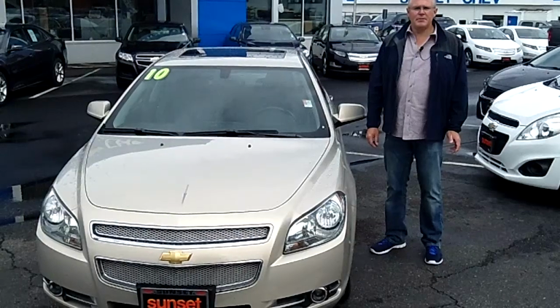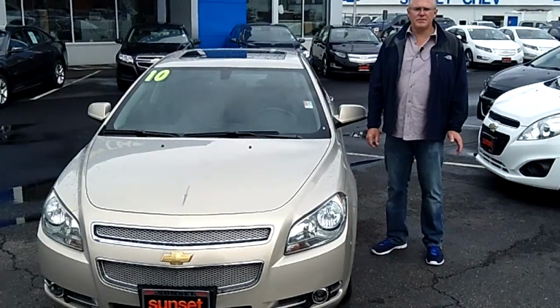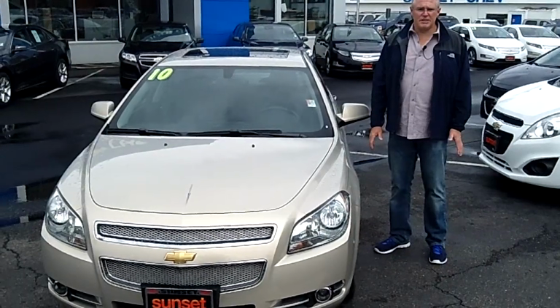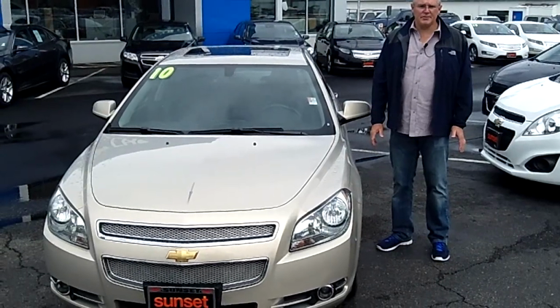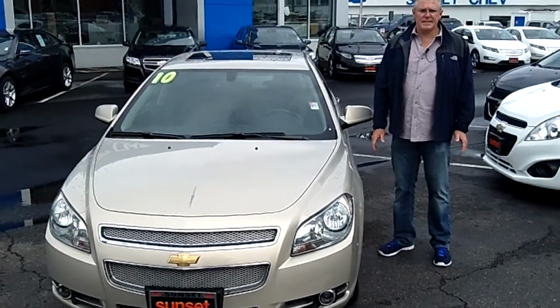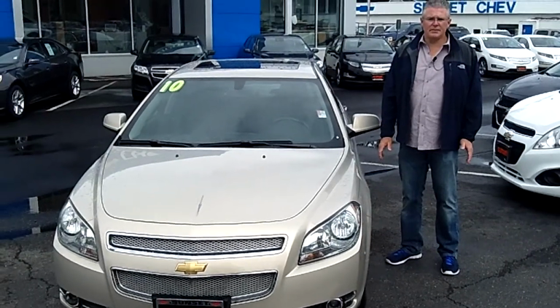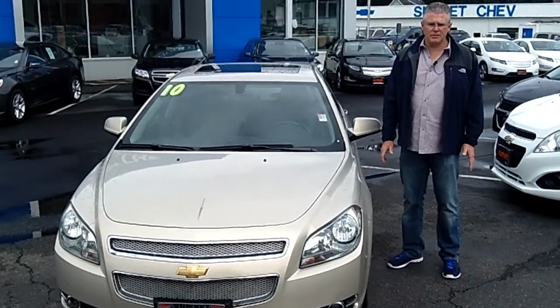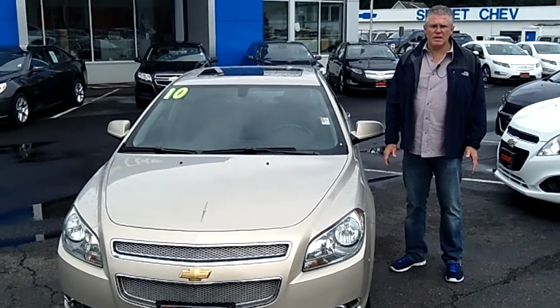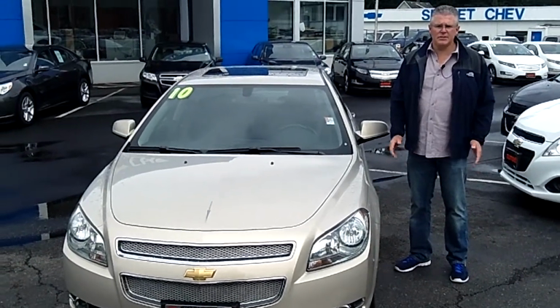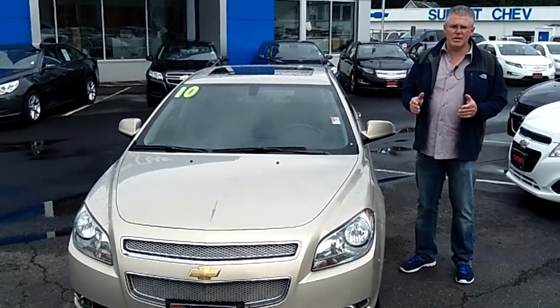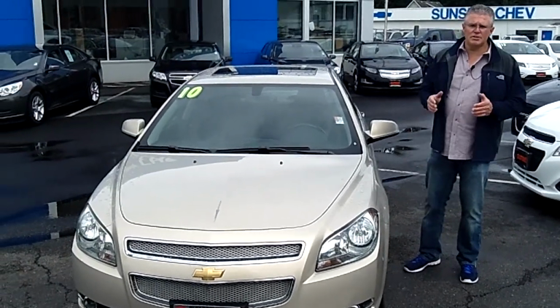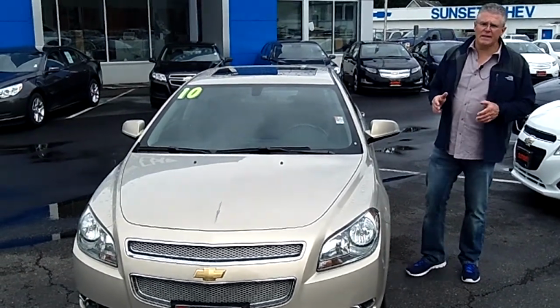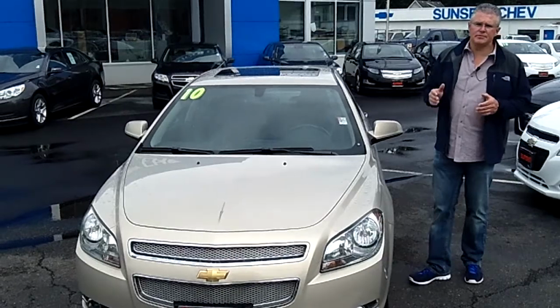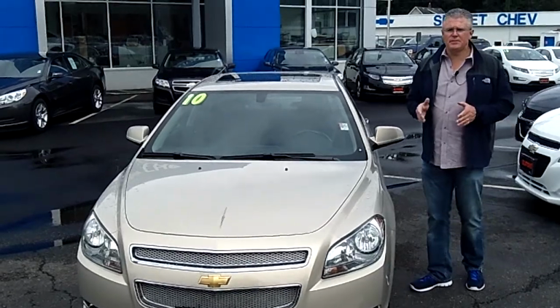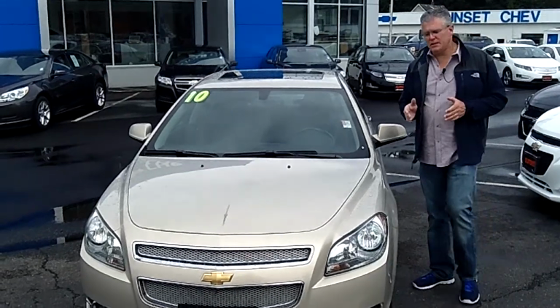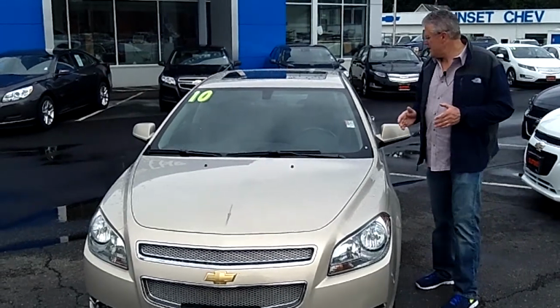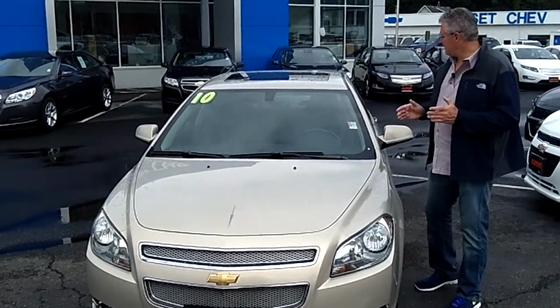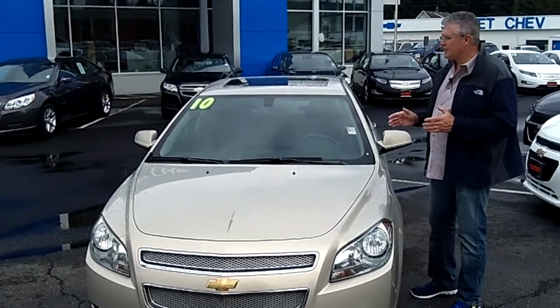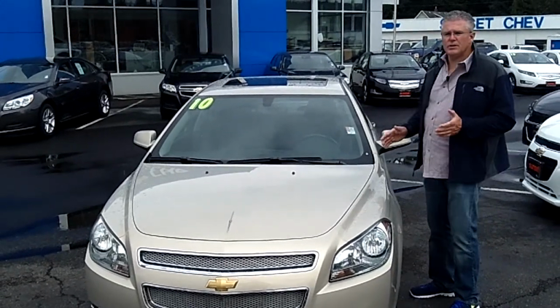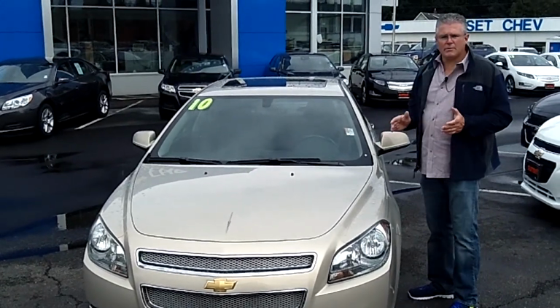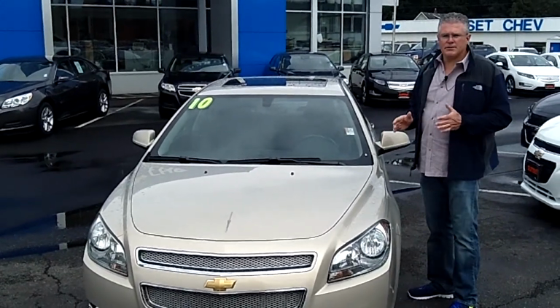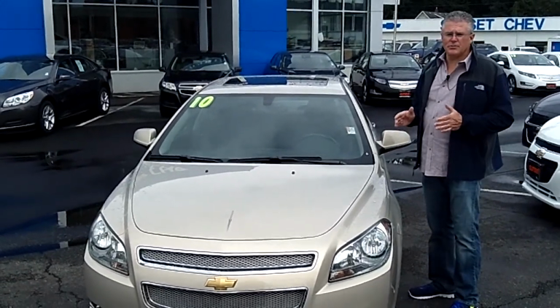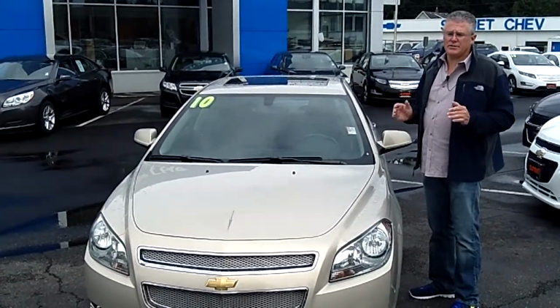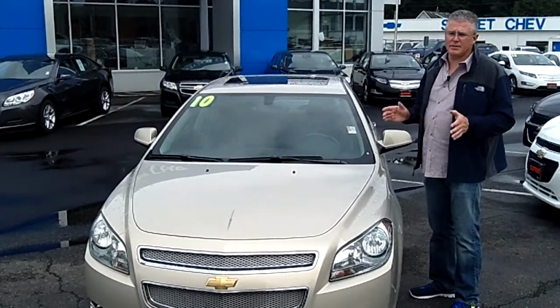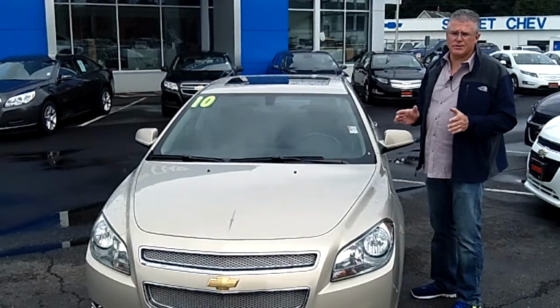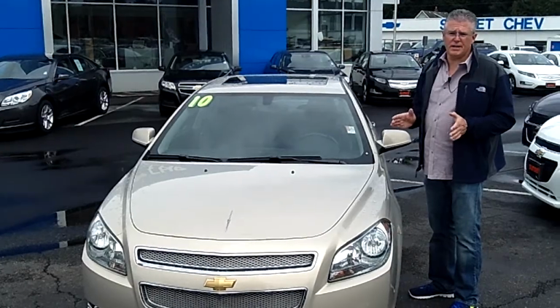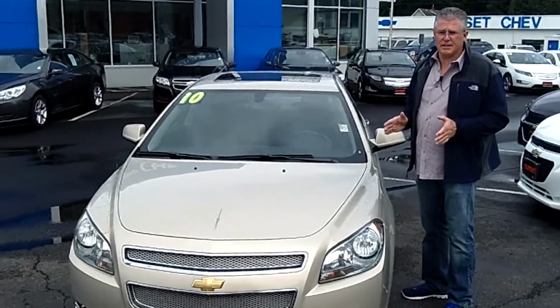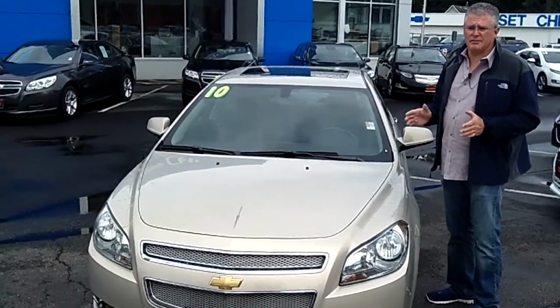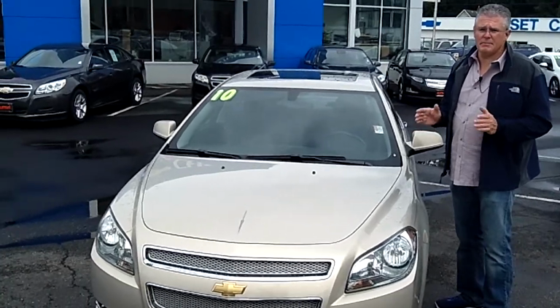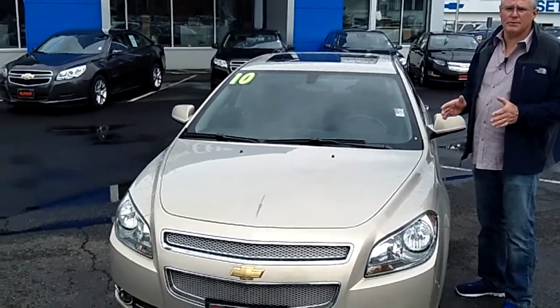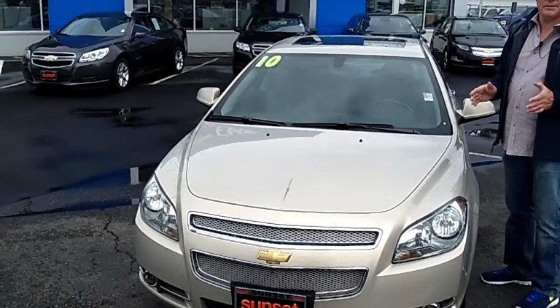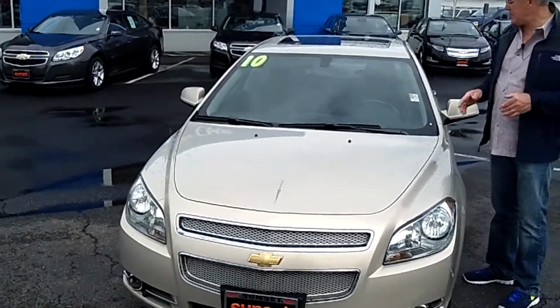Hi, I'm Buzz Nielsen from Sunset Chevrolet in Sumner, Washington State's number one Chevrolet dealer for 15 years. I'm going to do a virtual video walk-around presentation for you in this absolutely gorgeous 2010 Chevrolet Malibu LTZ.